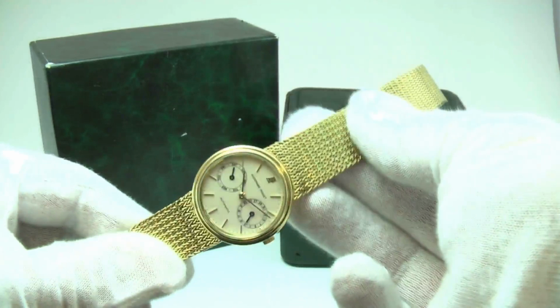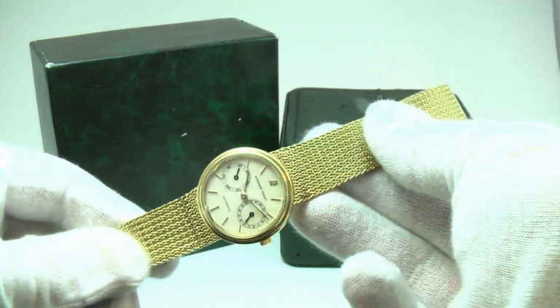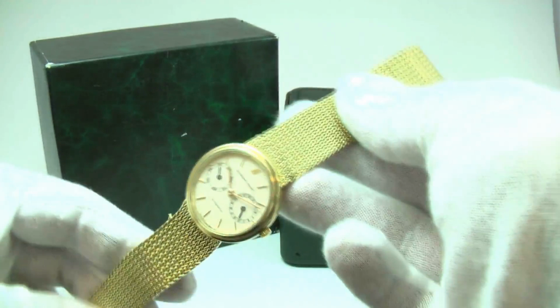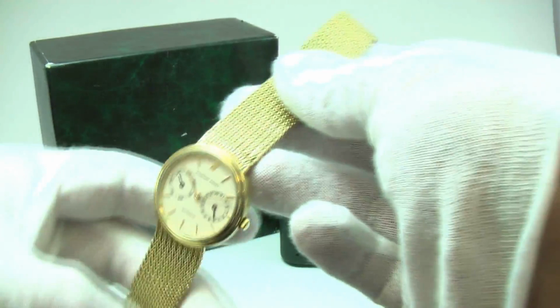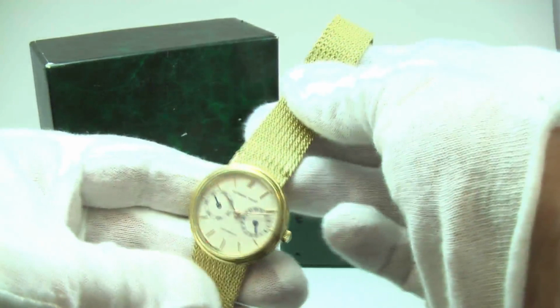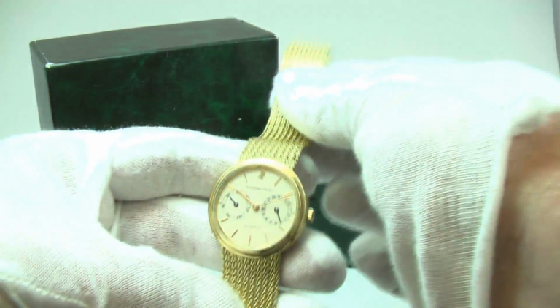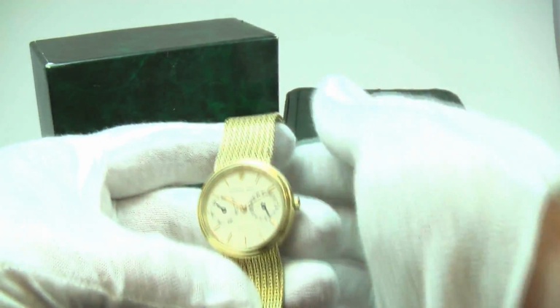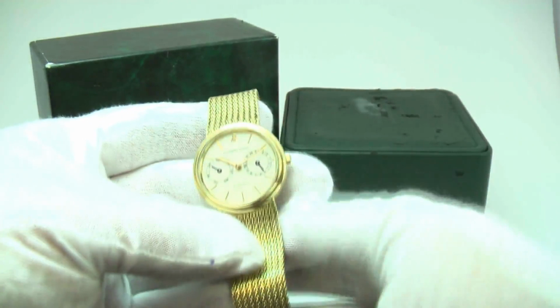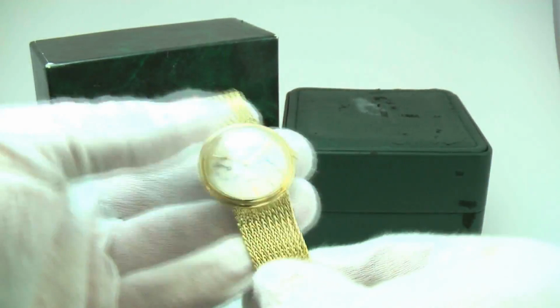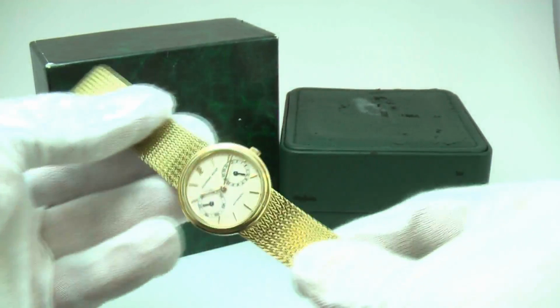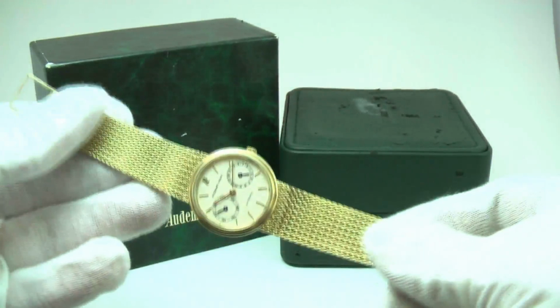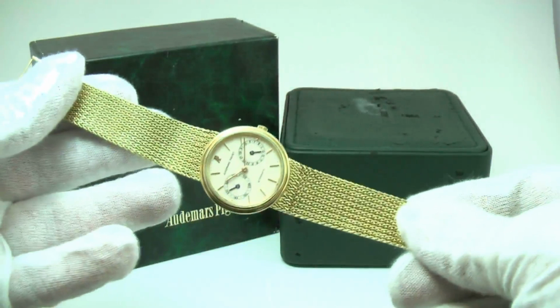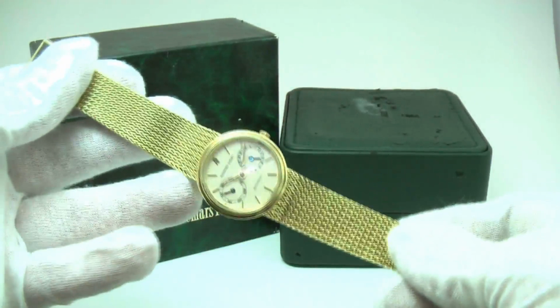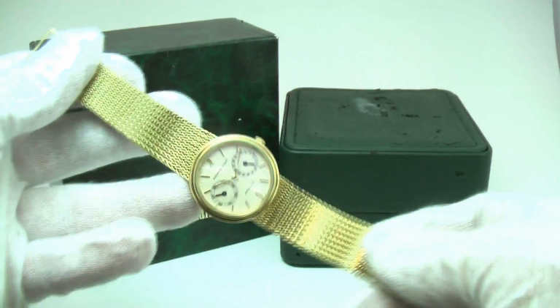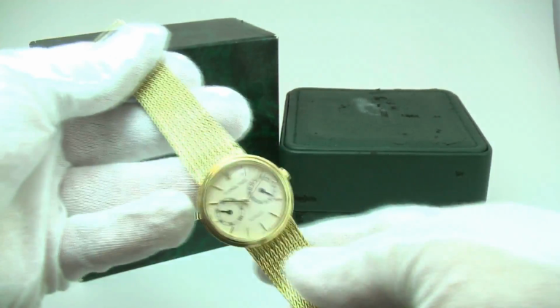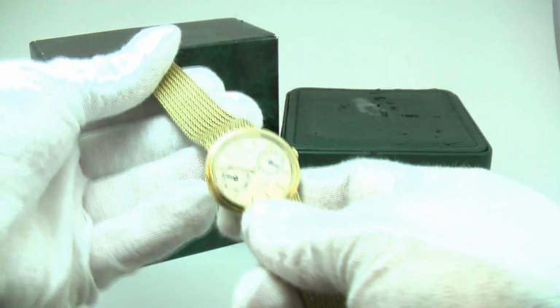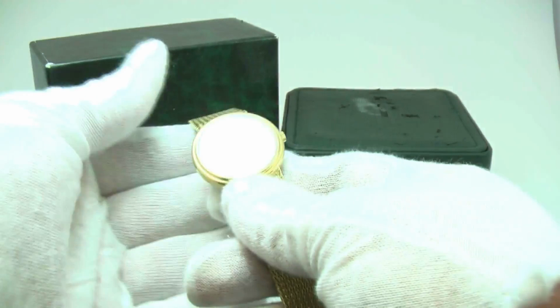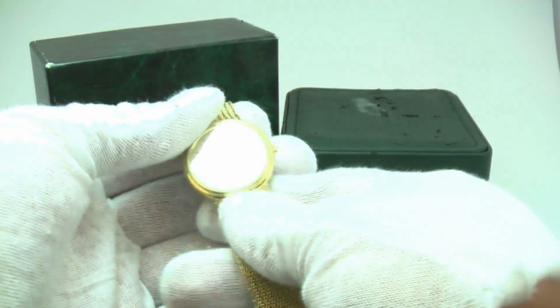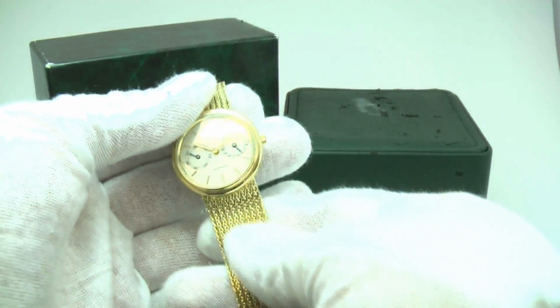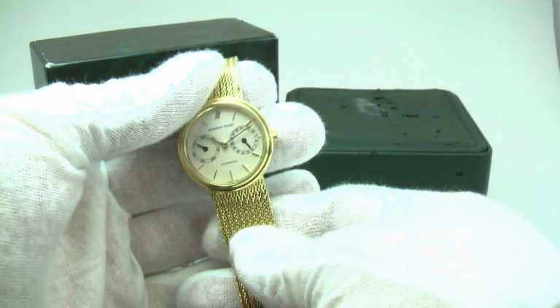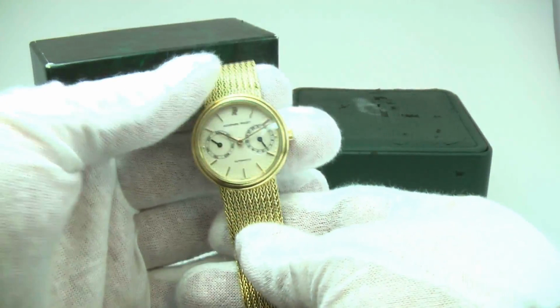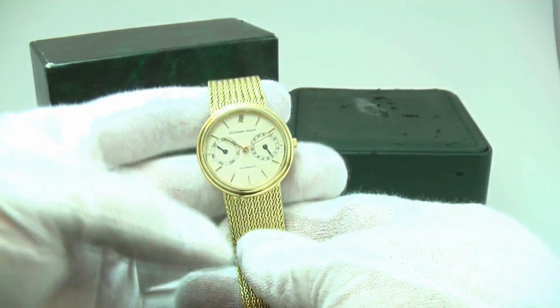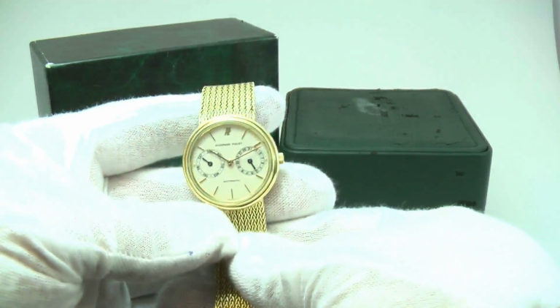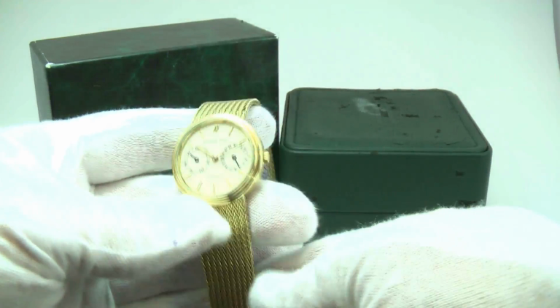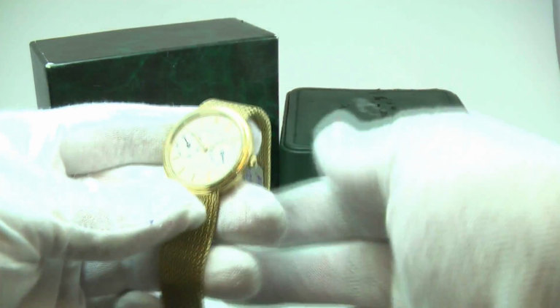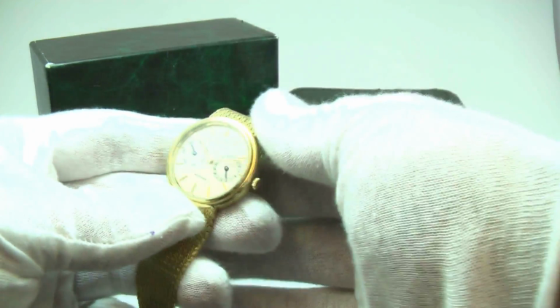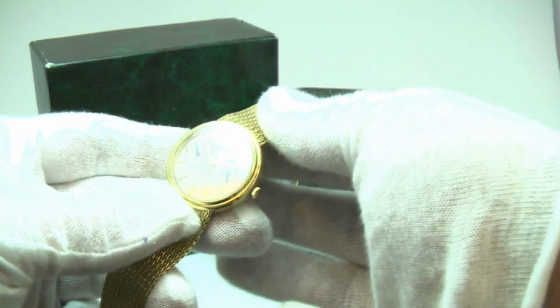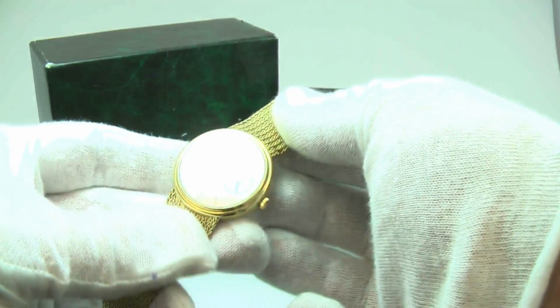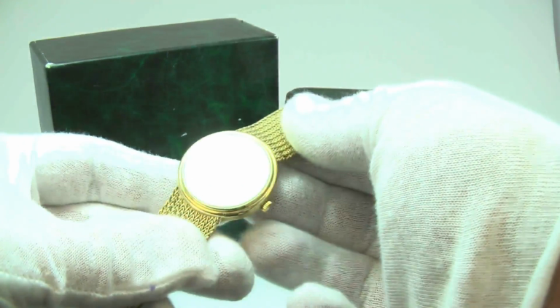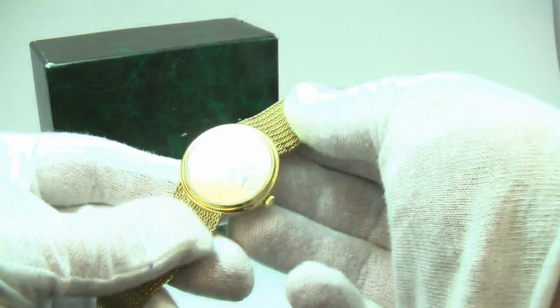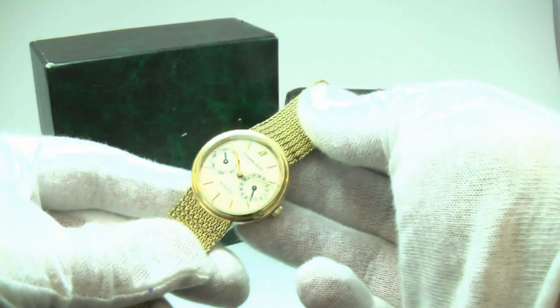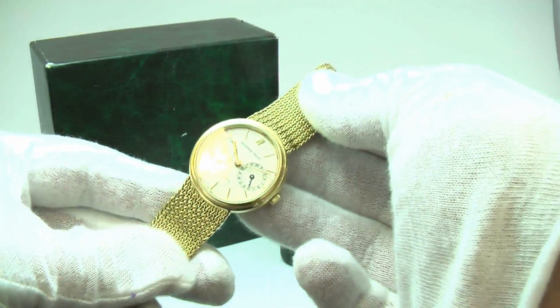The watch fits approximately up to a 7 inch wrist with this bracelet. The watch measures approximately 34 millimeters in diameter.